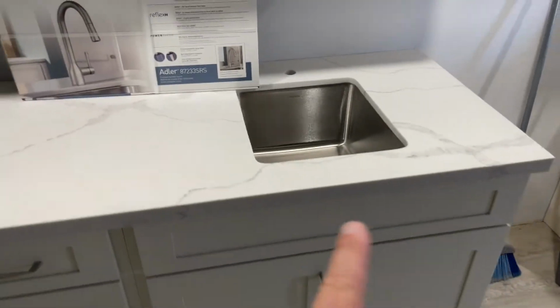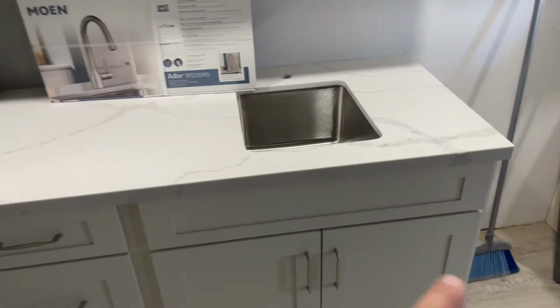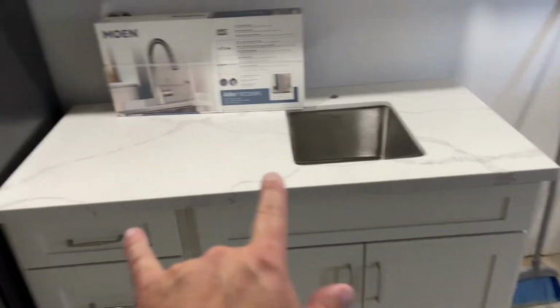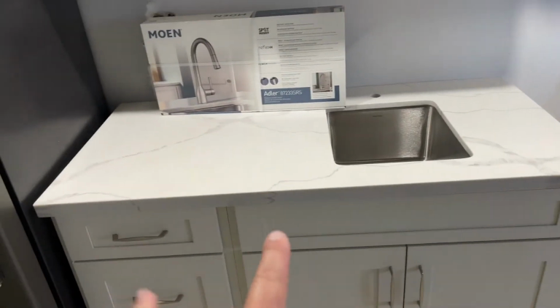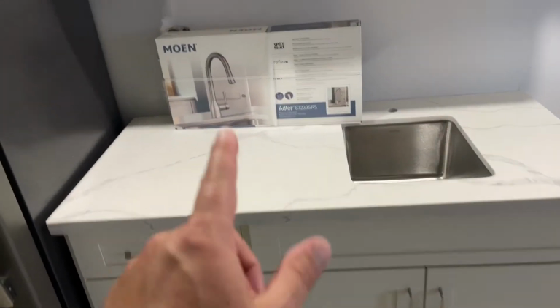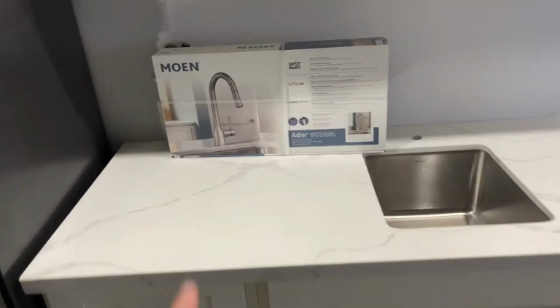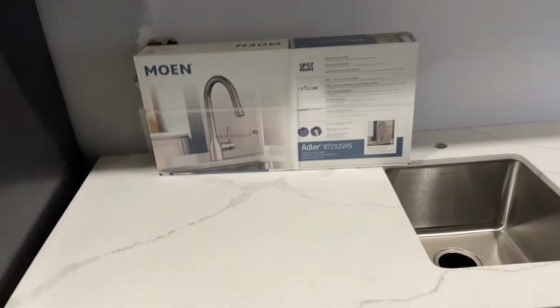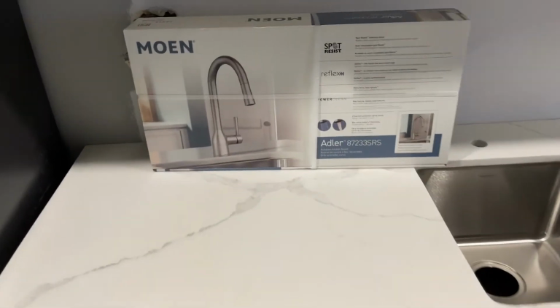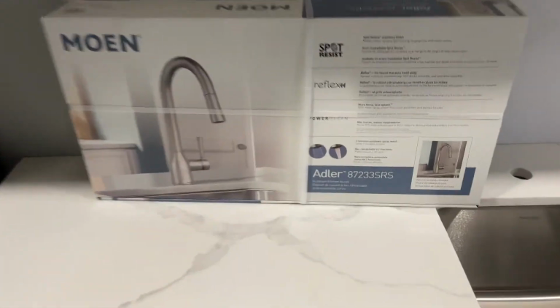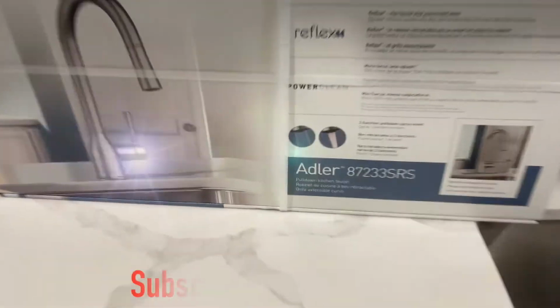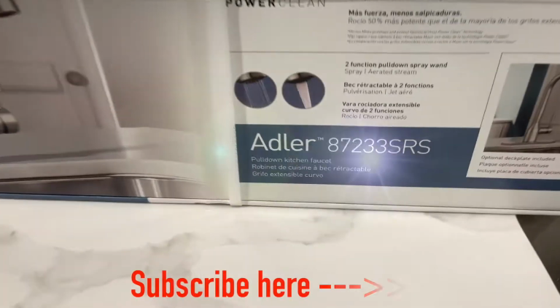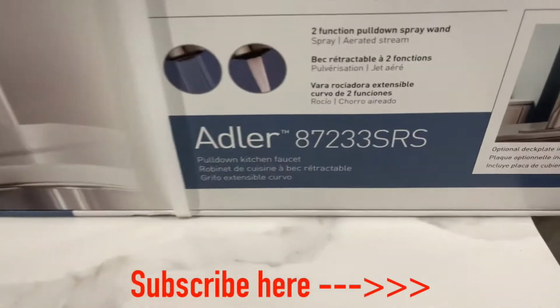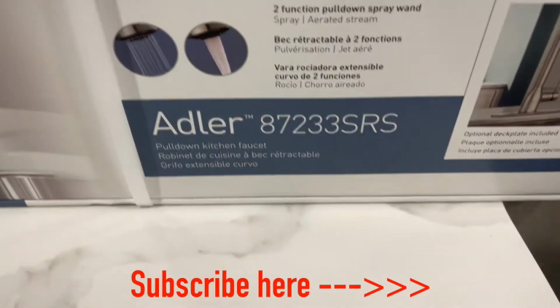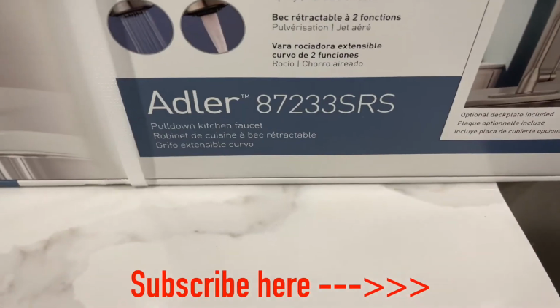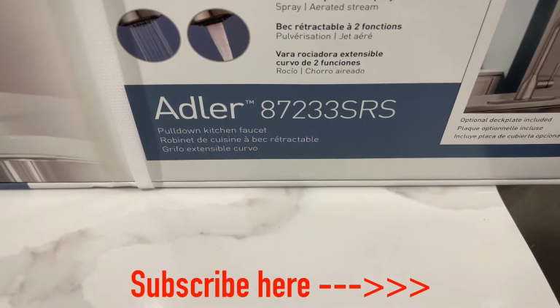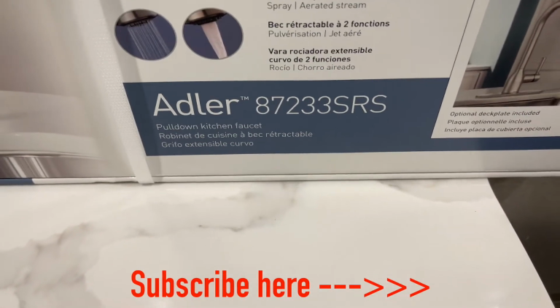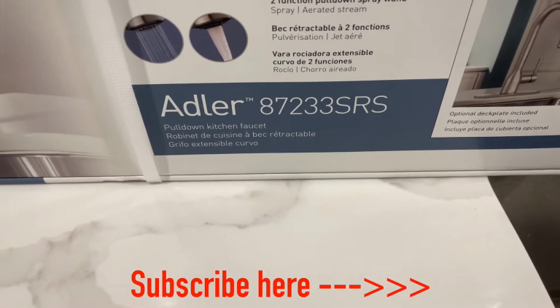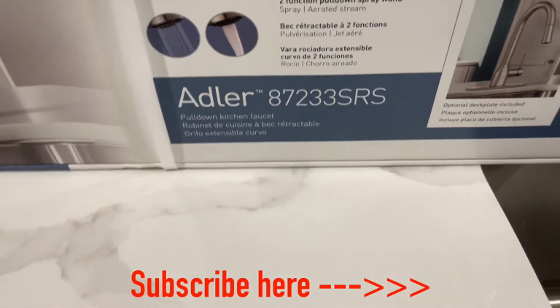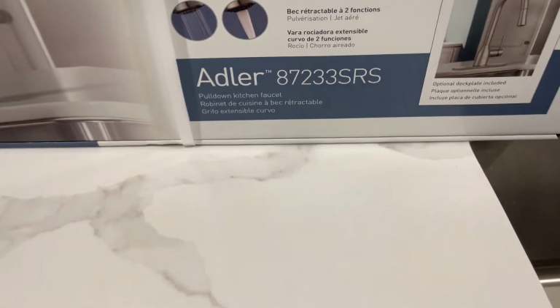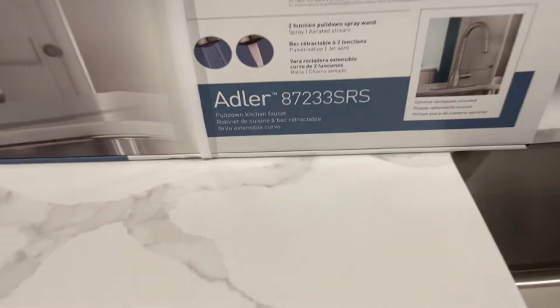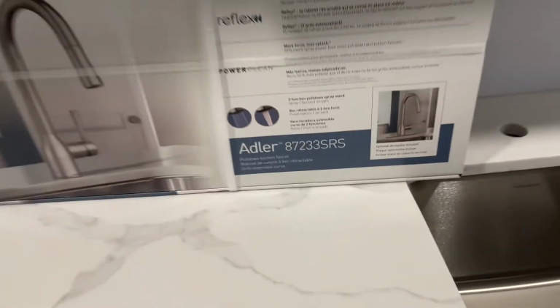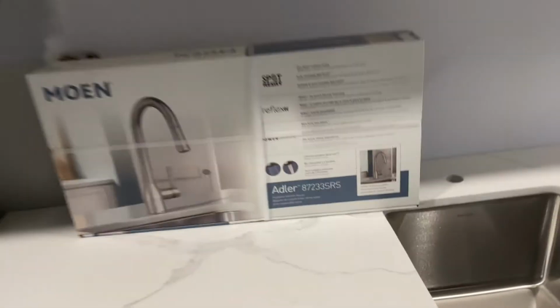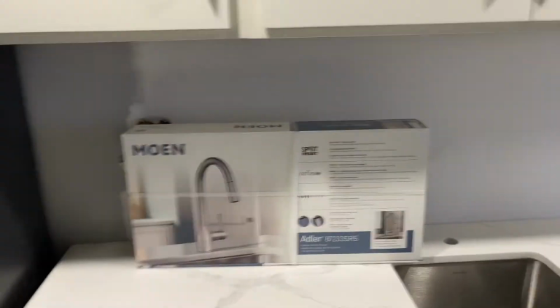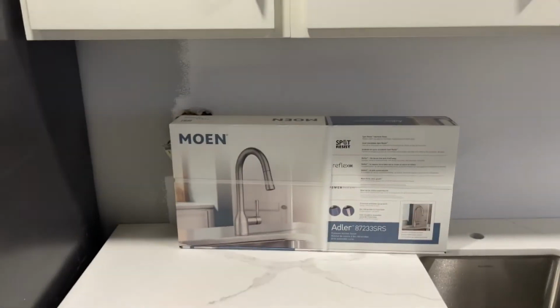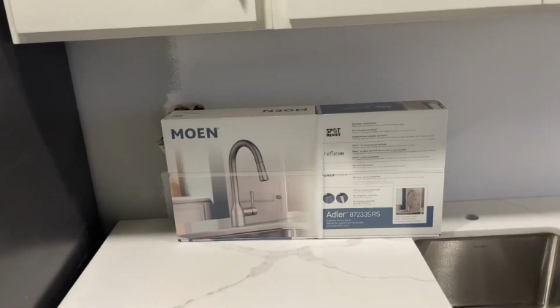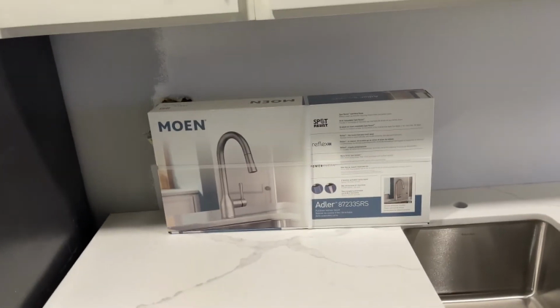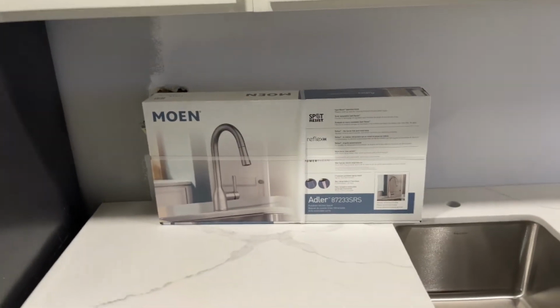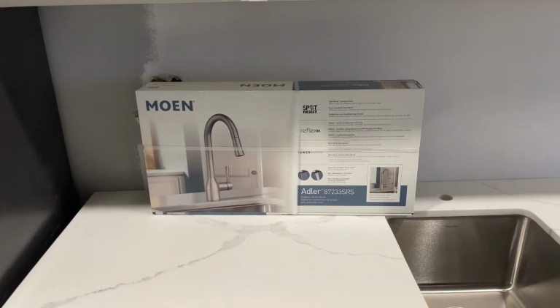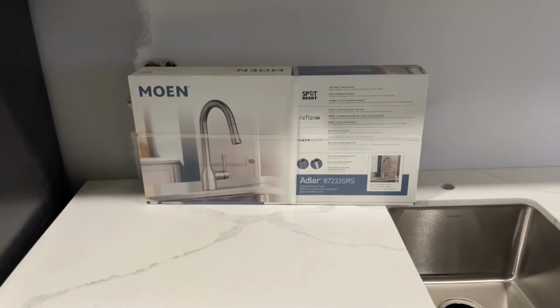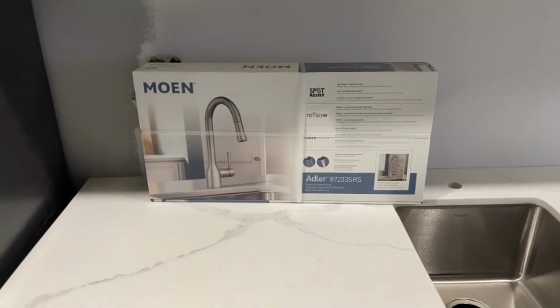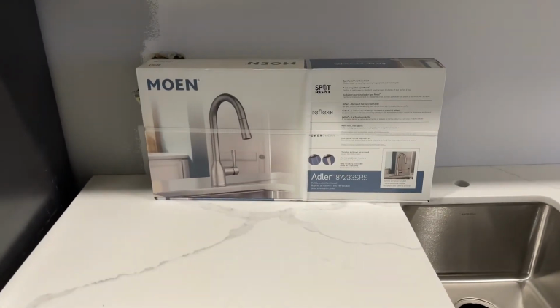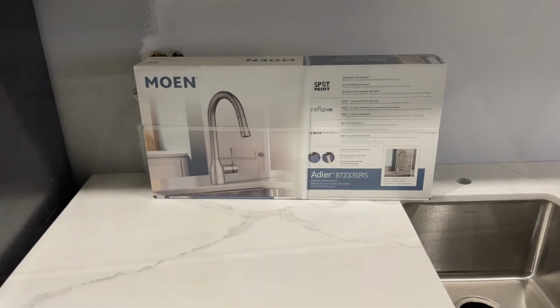We just put in the countertops. I went and picked up this Moen Adler 87233 SRS for a faucet. So let's open that up and check it out.